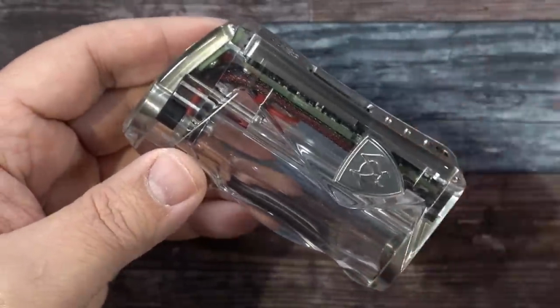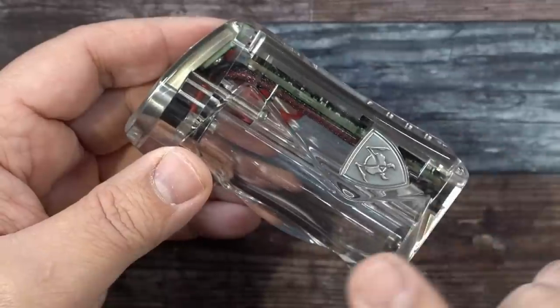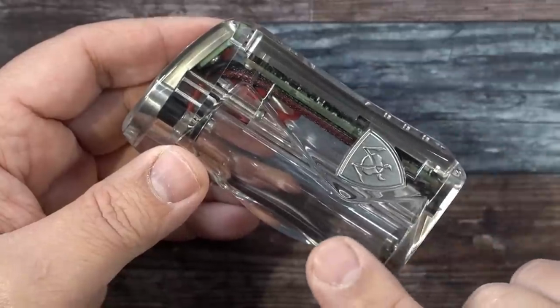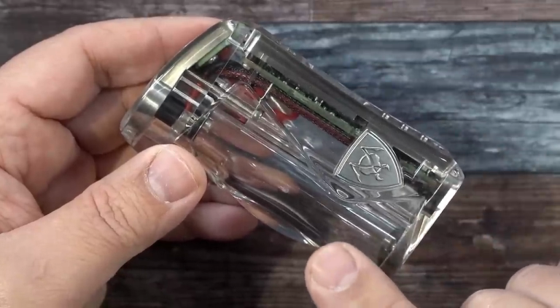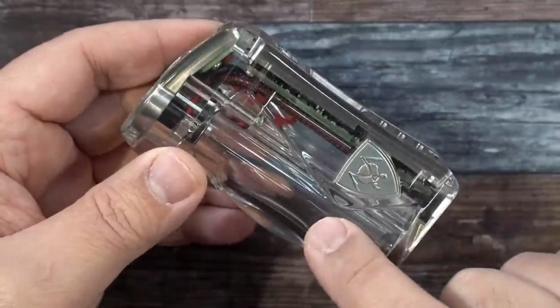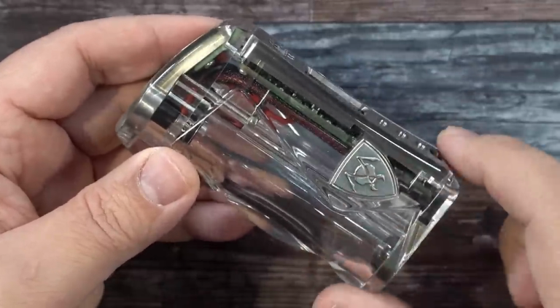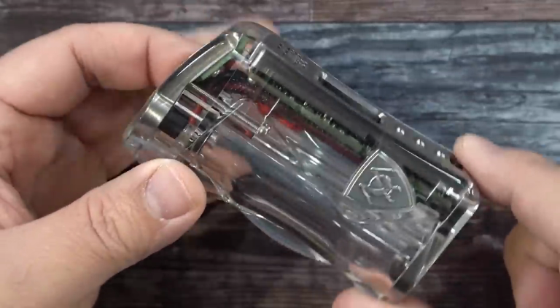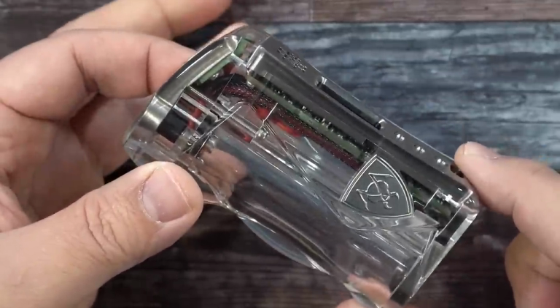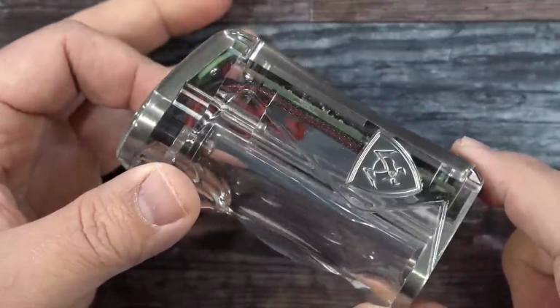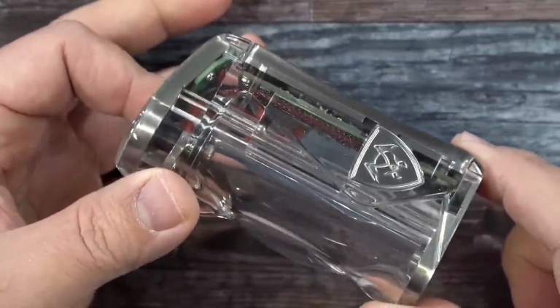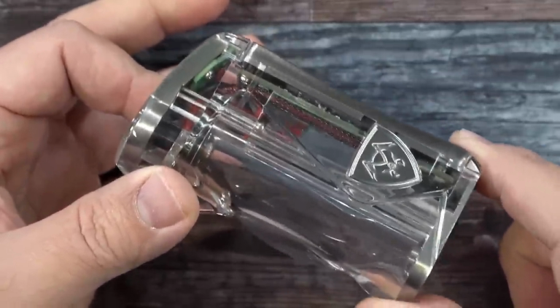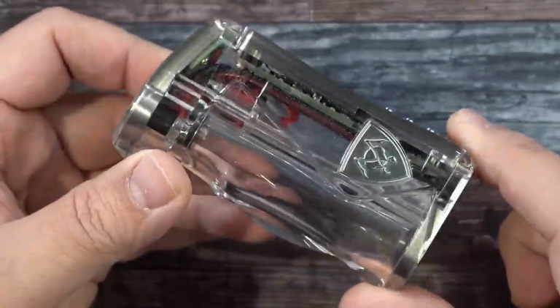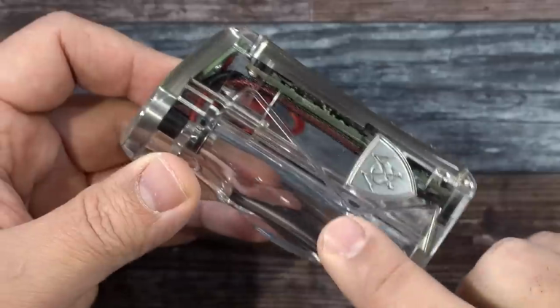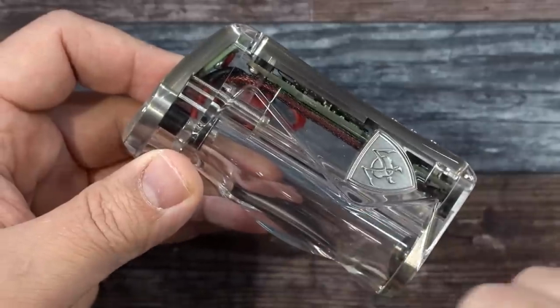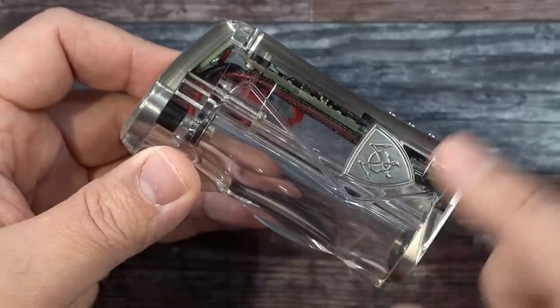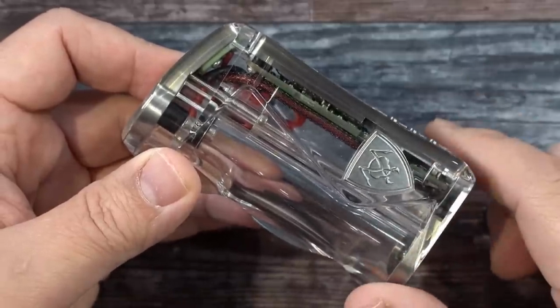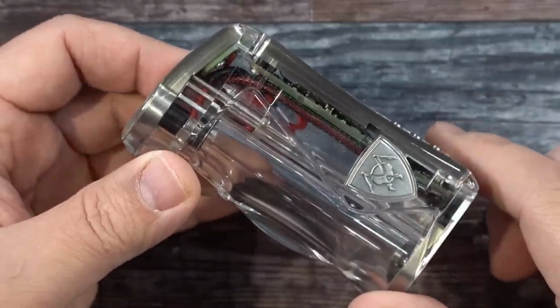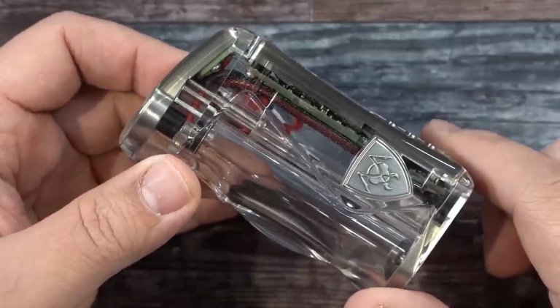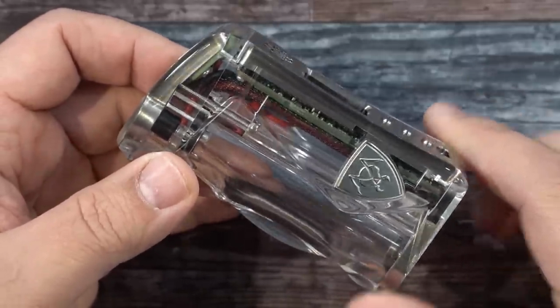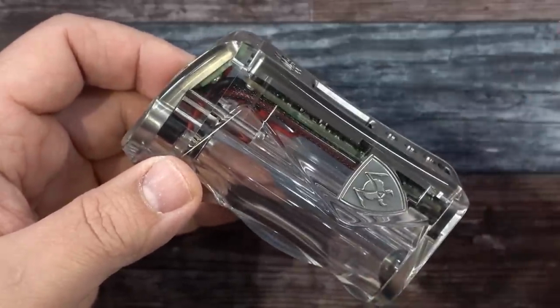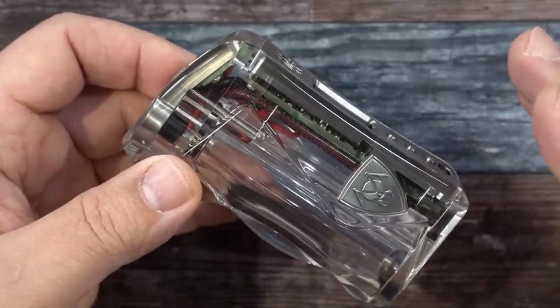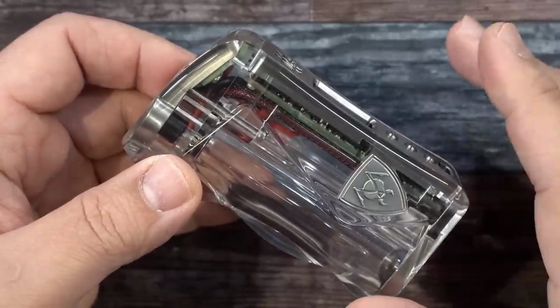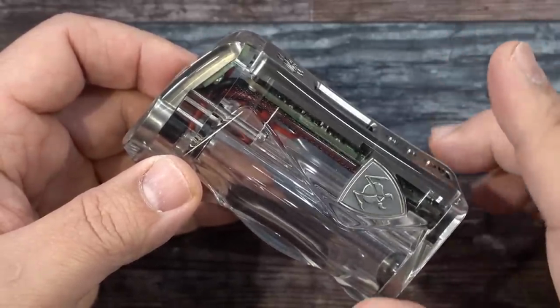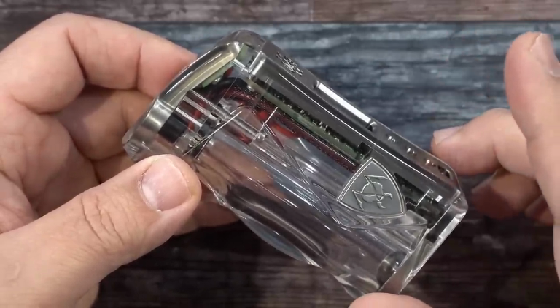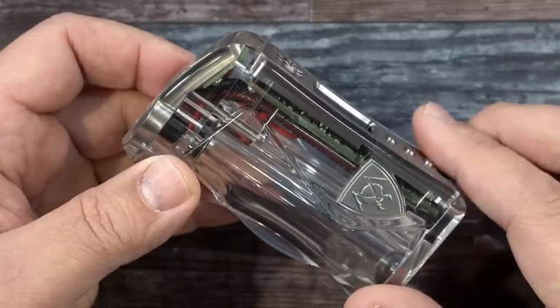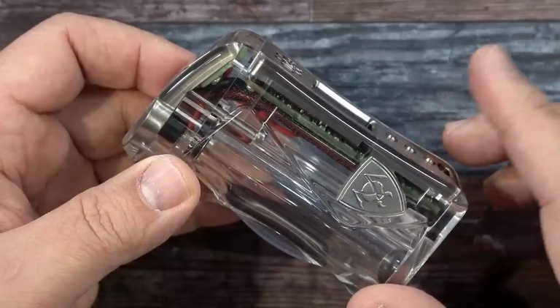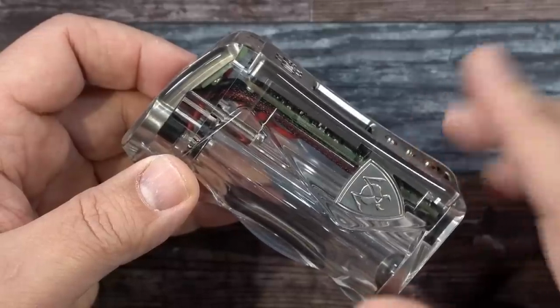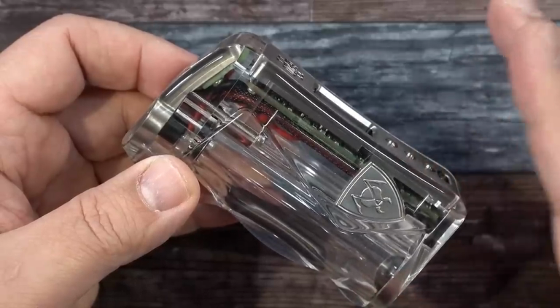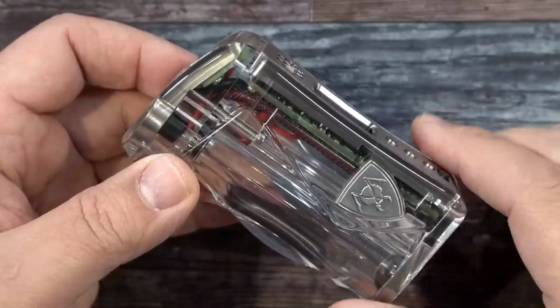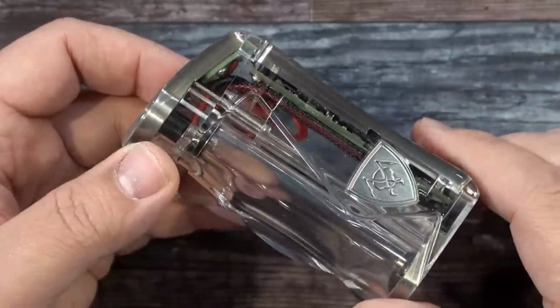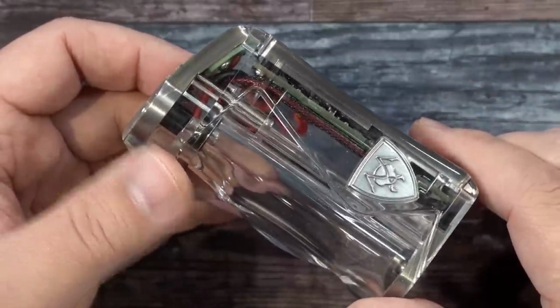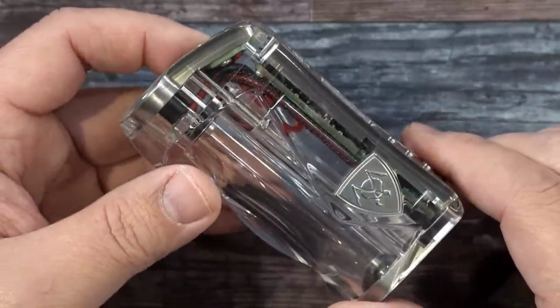If I'm not mistaken, the price on this clear one is $350. The black is $250. Stabwoods are $500, and I think the Ultem is also $500.